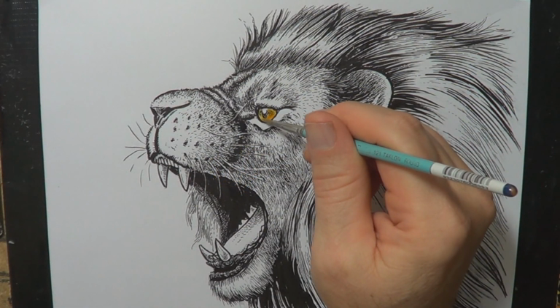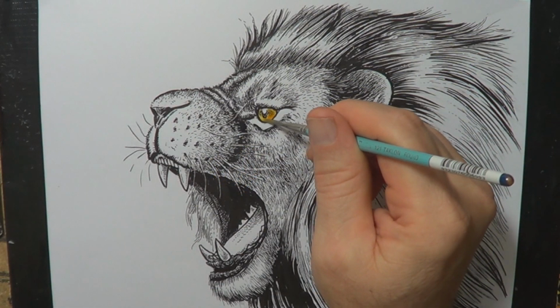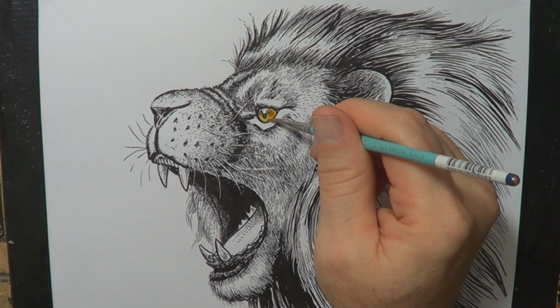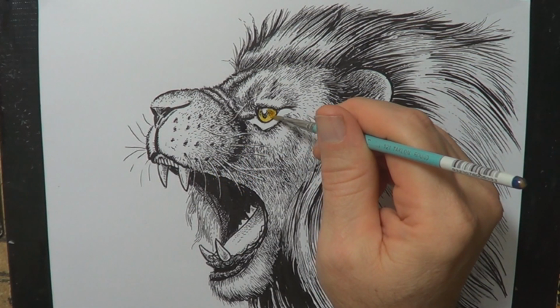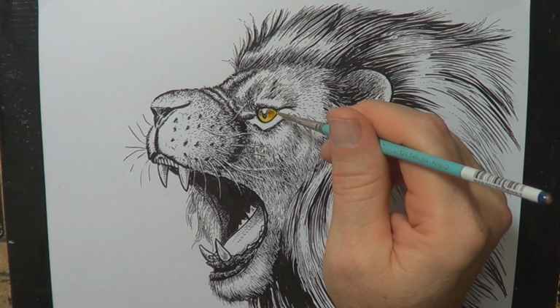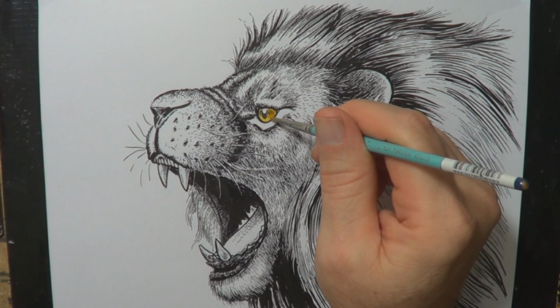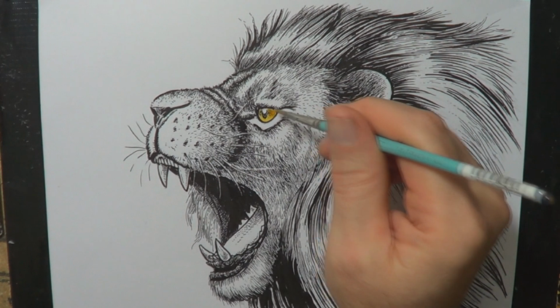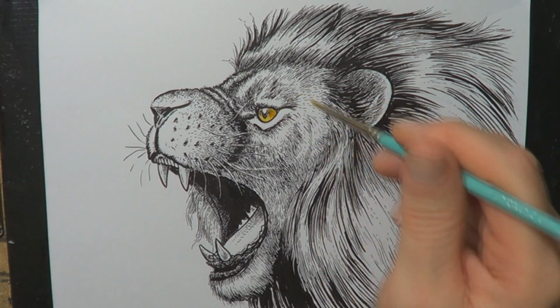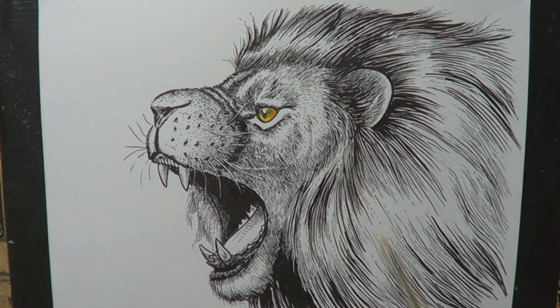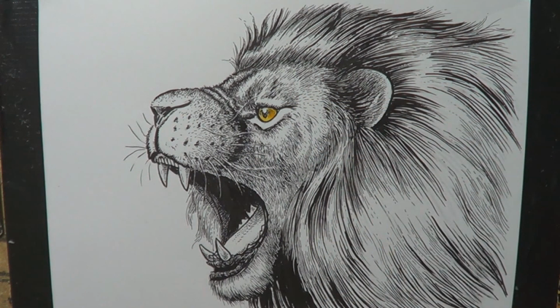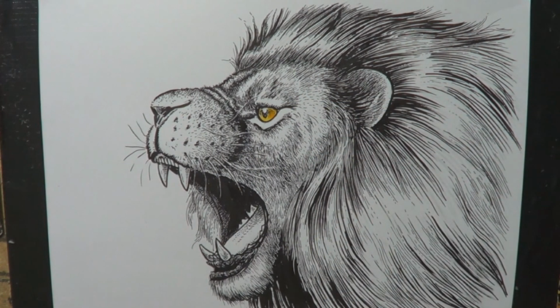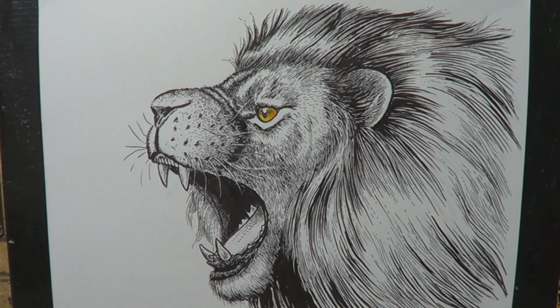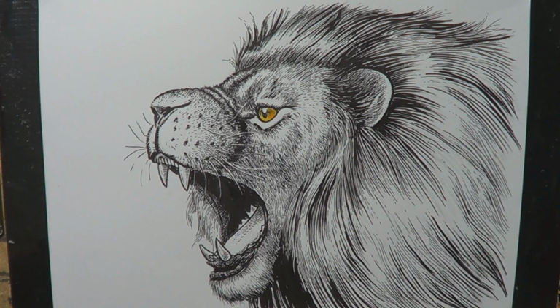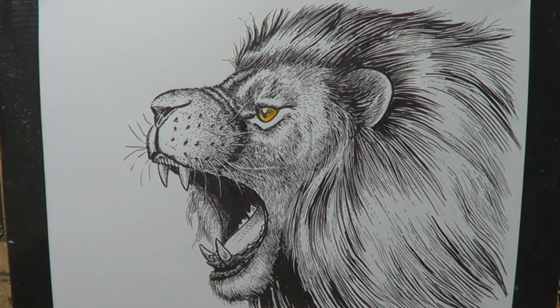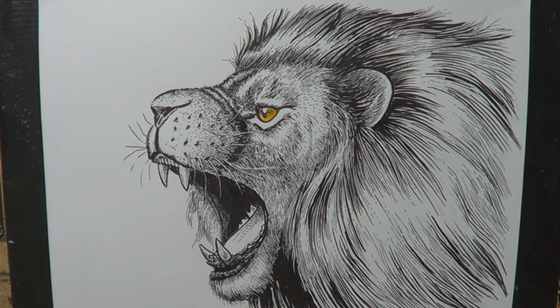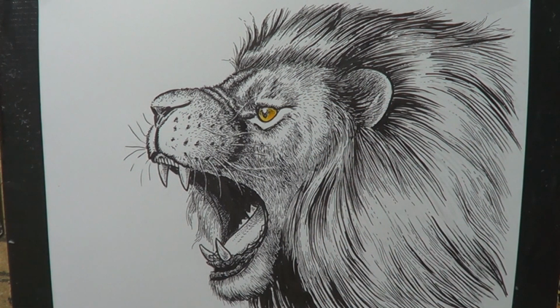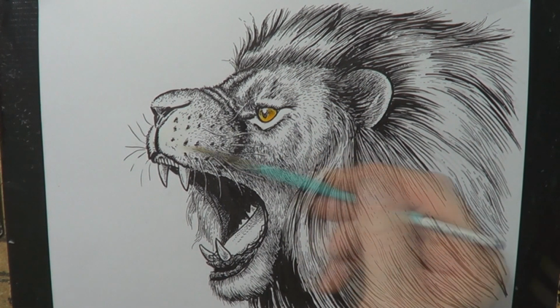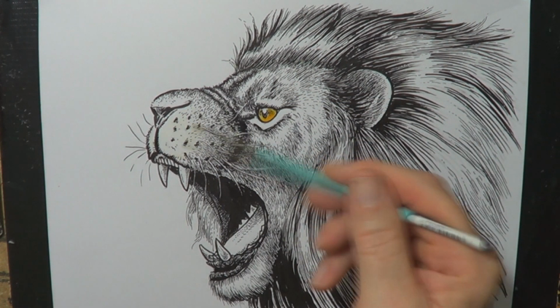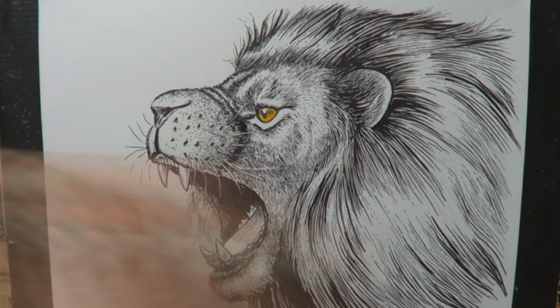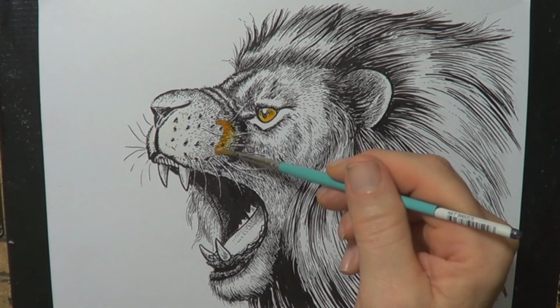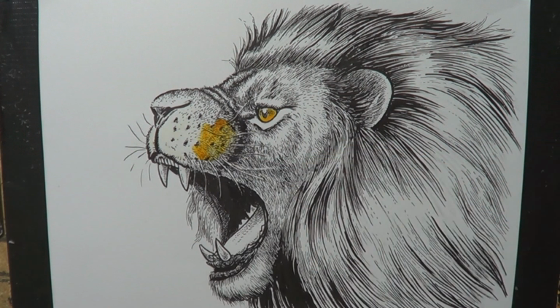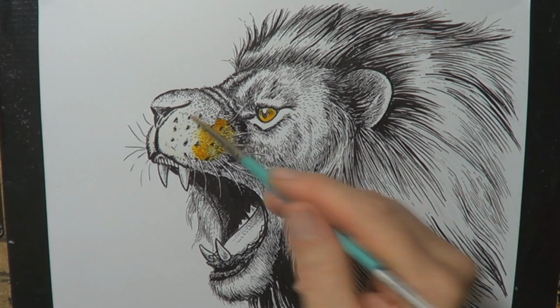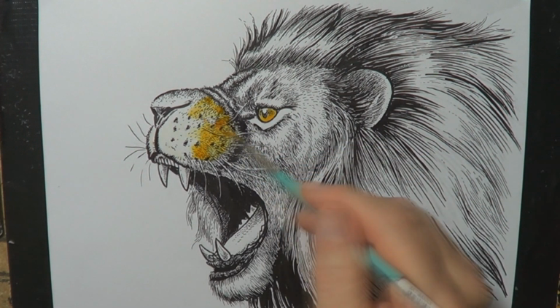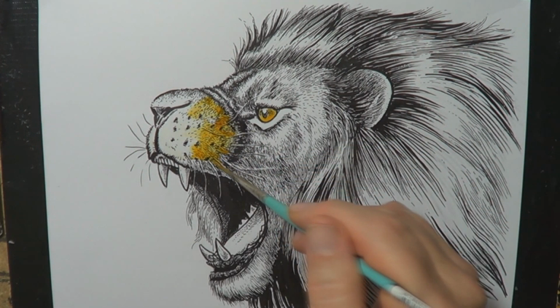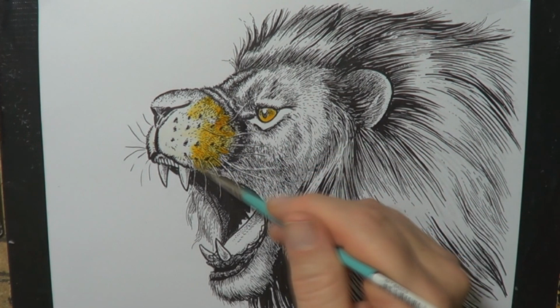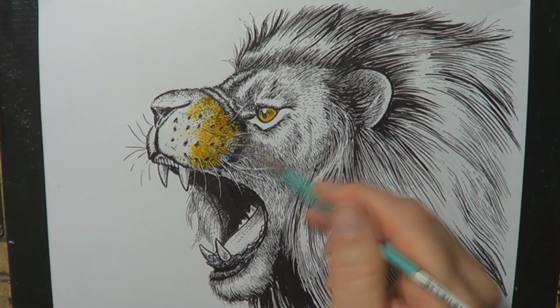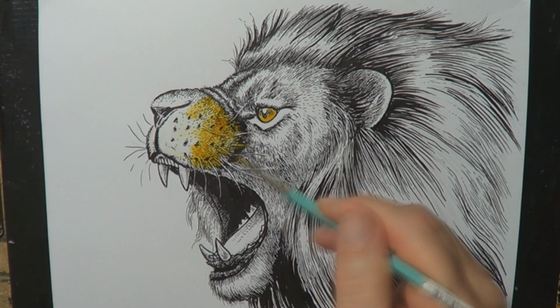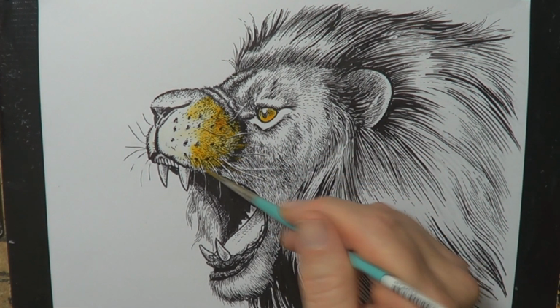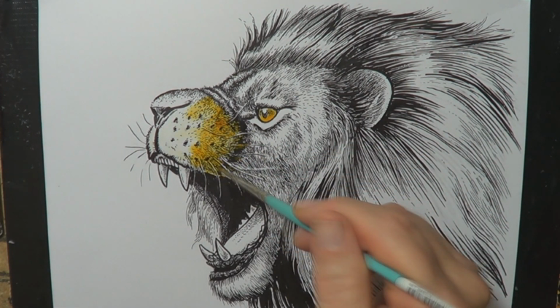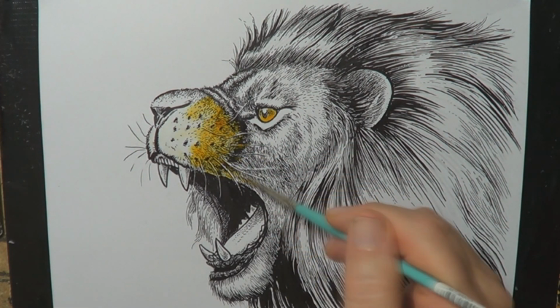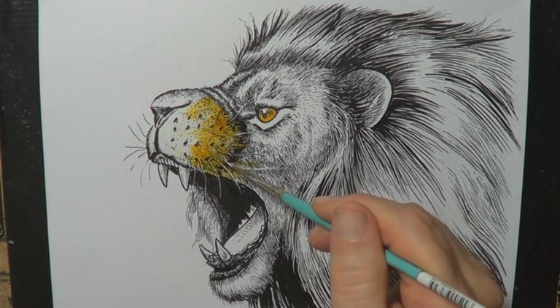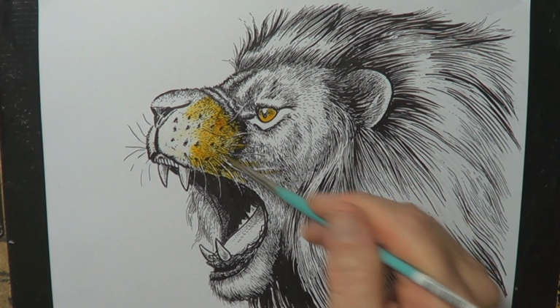Here I'm filling in the eye. I dry the brush a little and then take some color out, making the lower part of the eye a little bit lighter. Then I add a little bit of color and add water to wash that color out a bit.